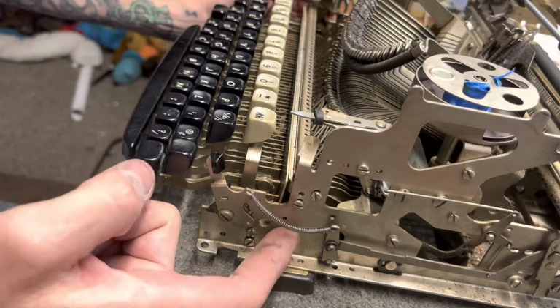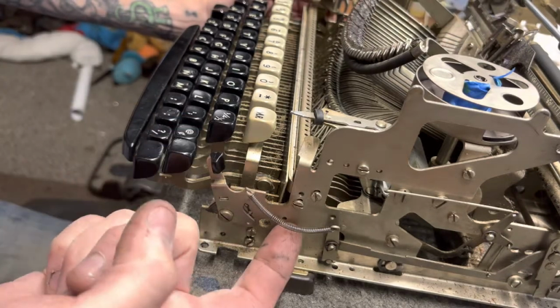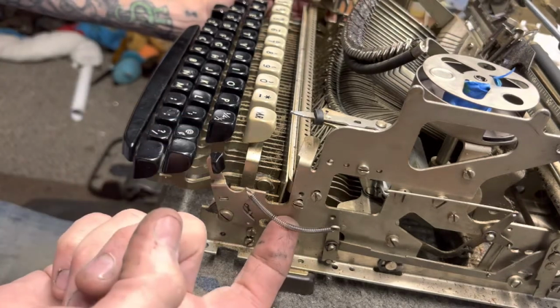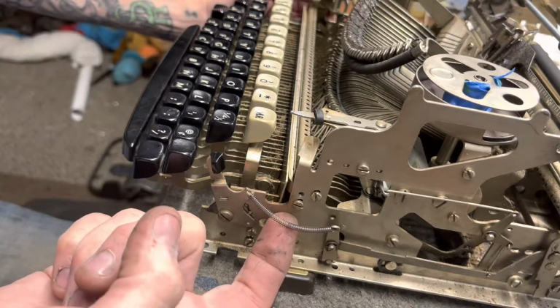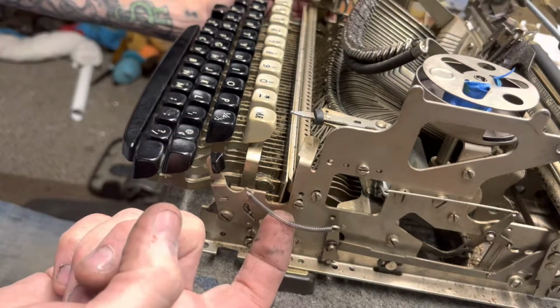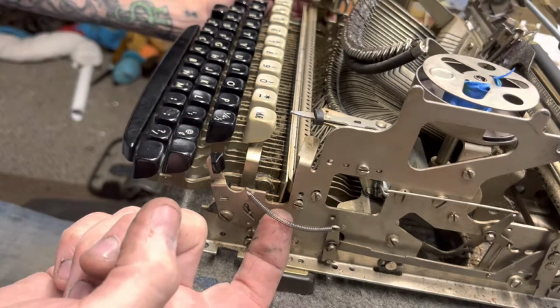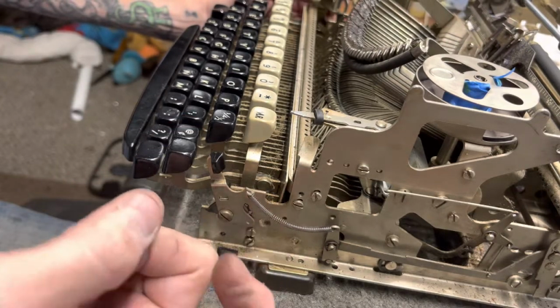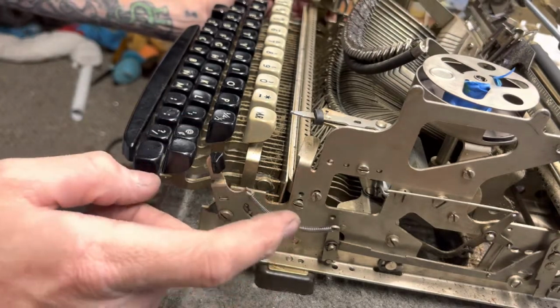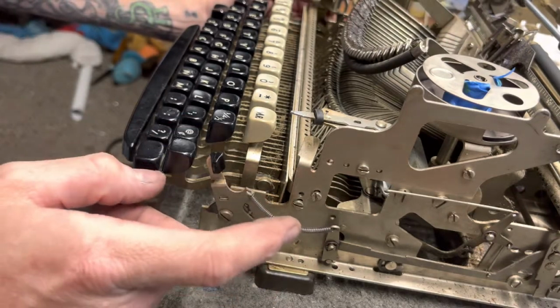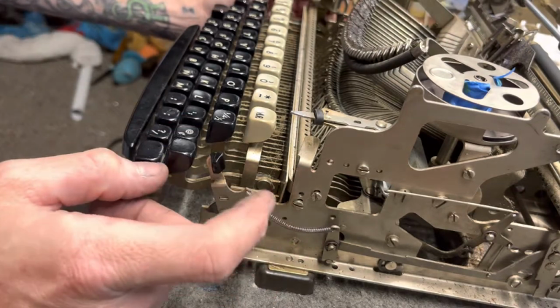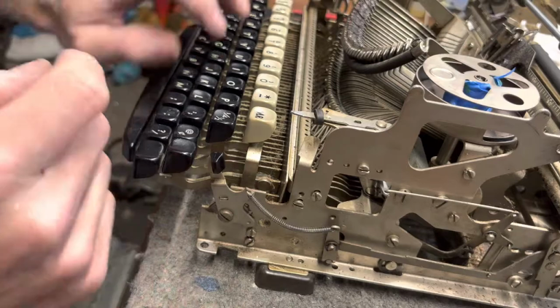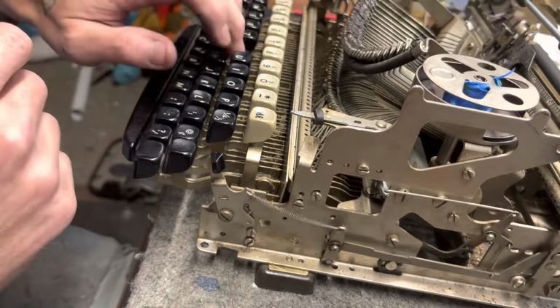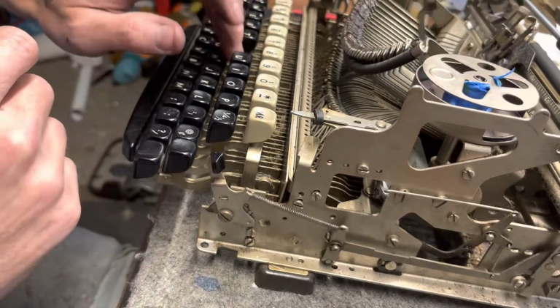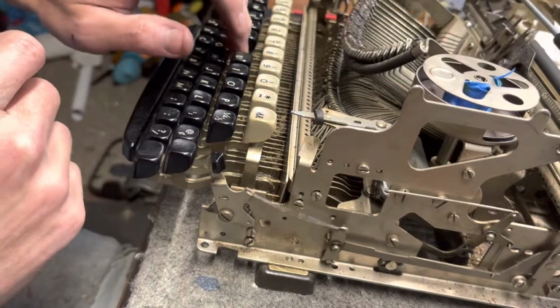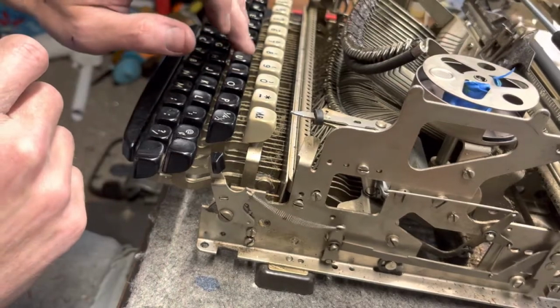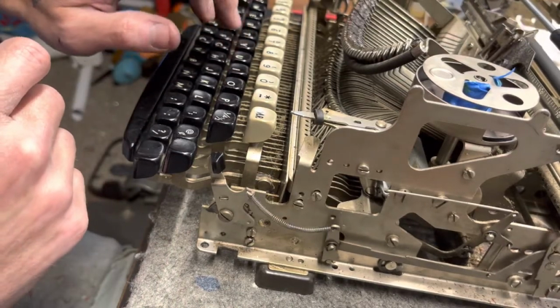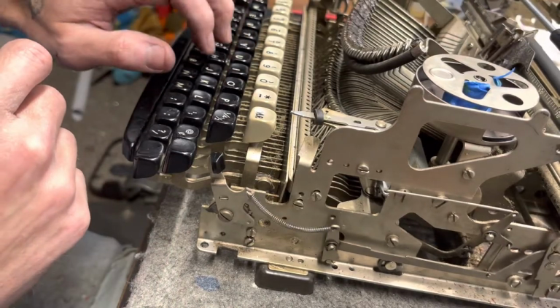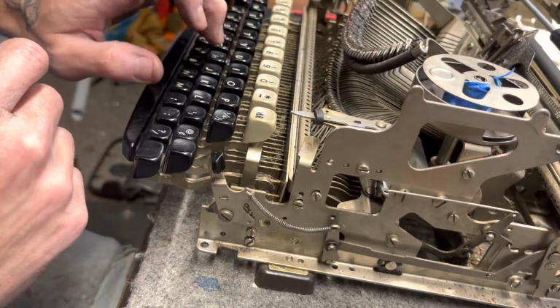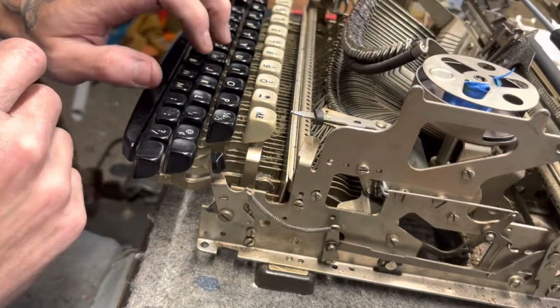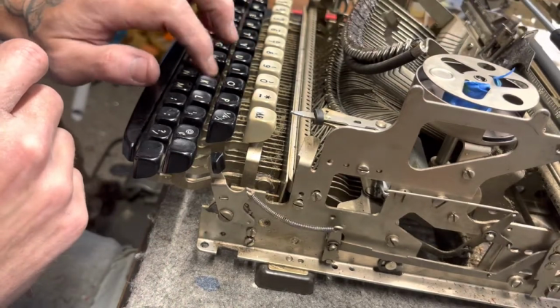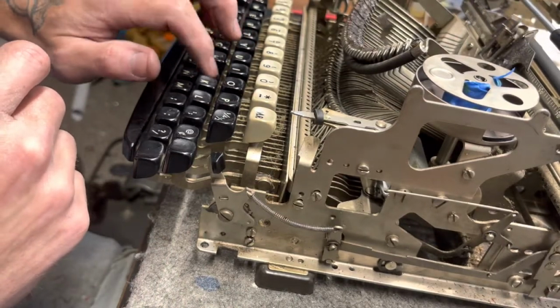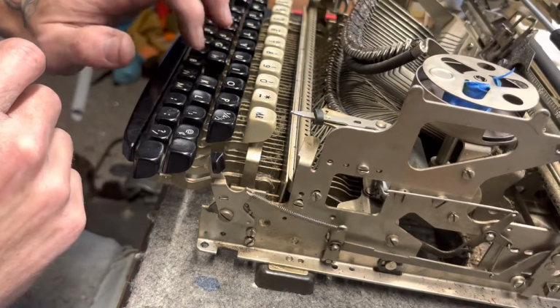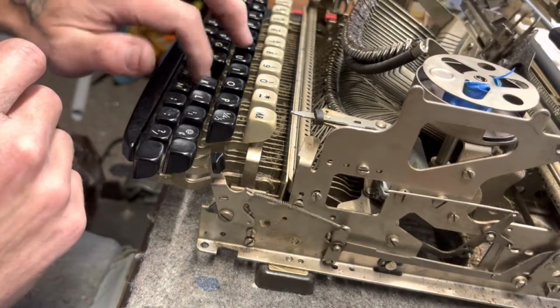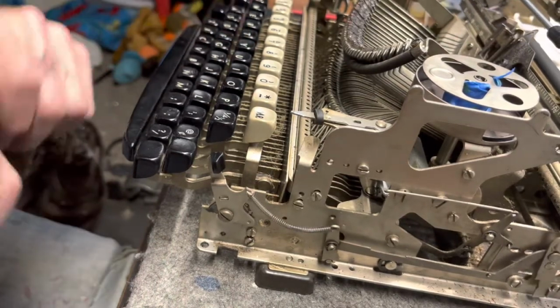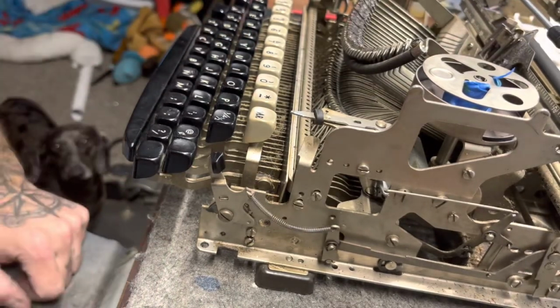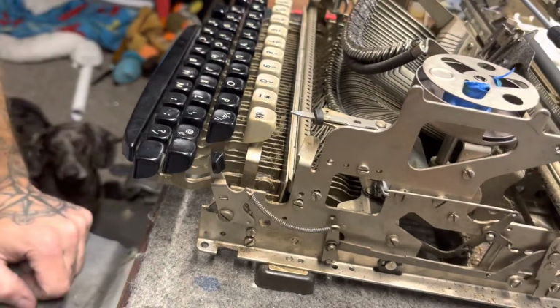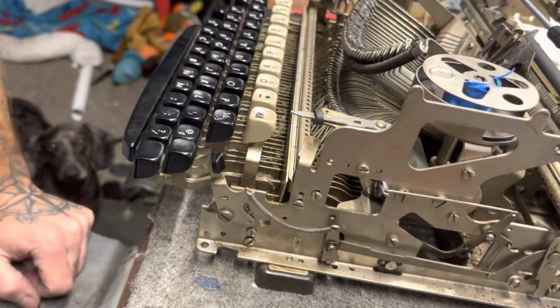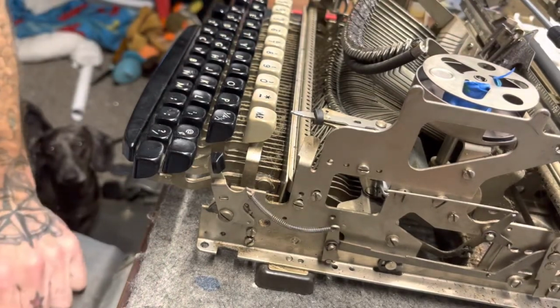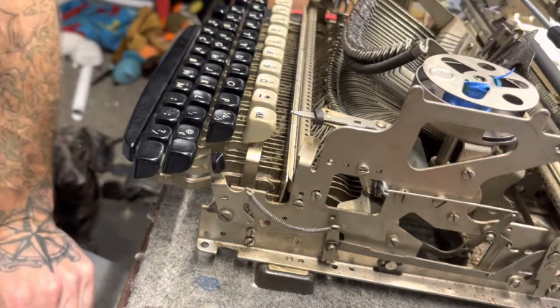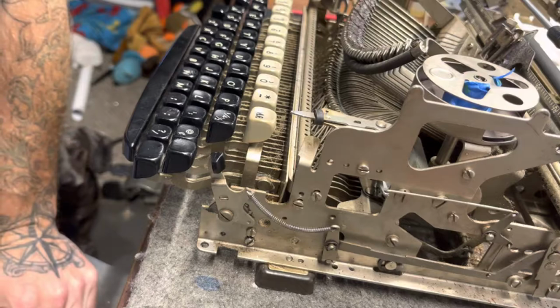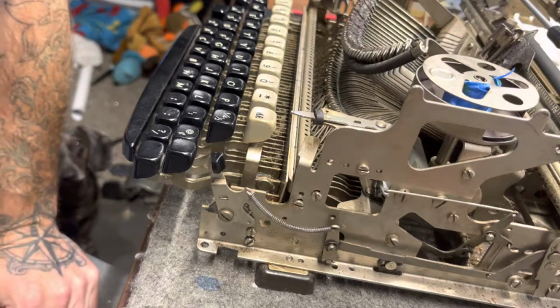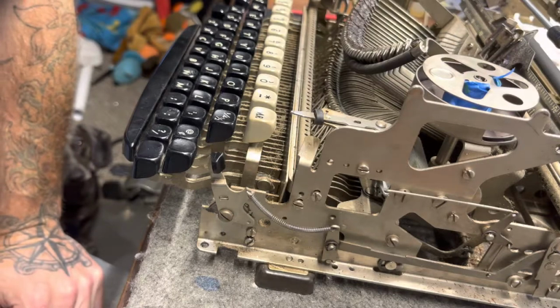But yeah, little spring tension adjustment to get extra light touch on the Remington All News and Remington Quiet Riders. Talk to you later.